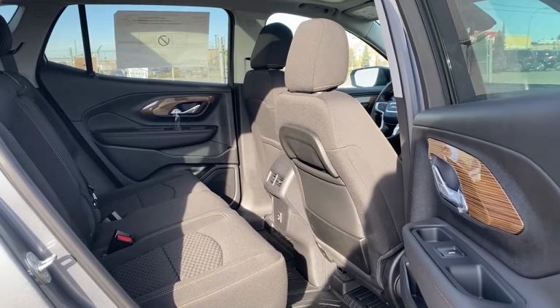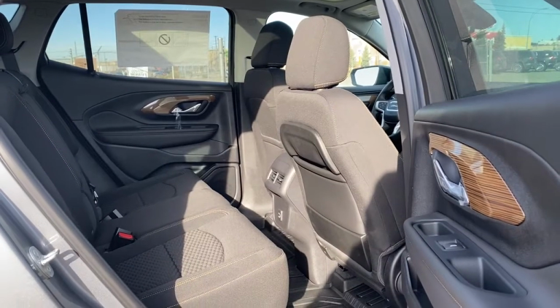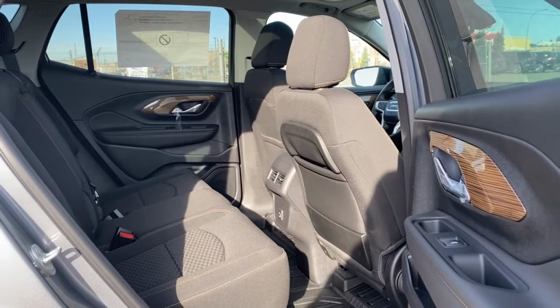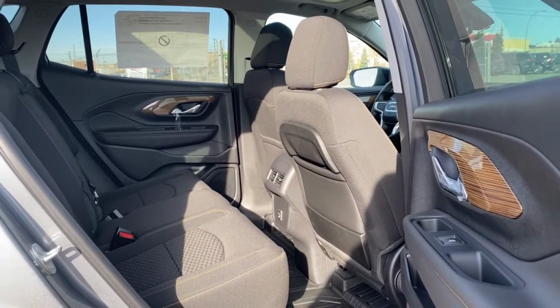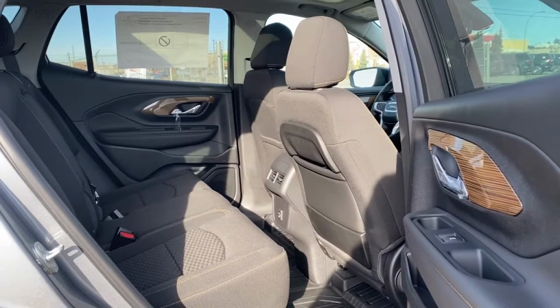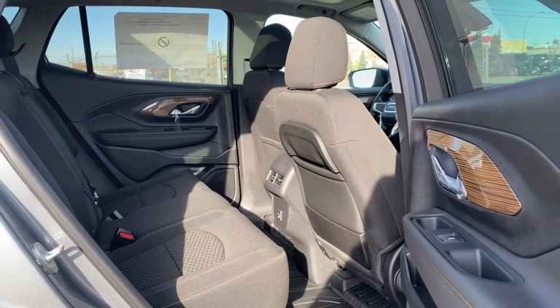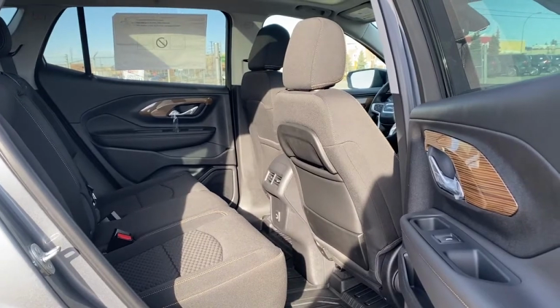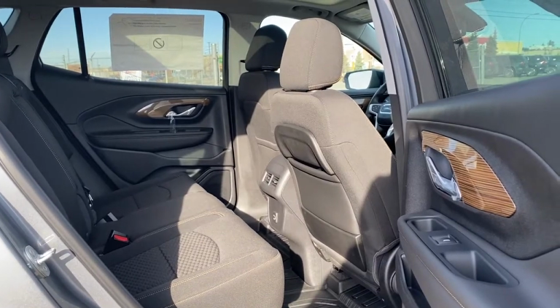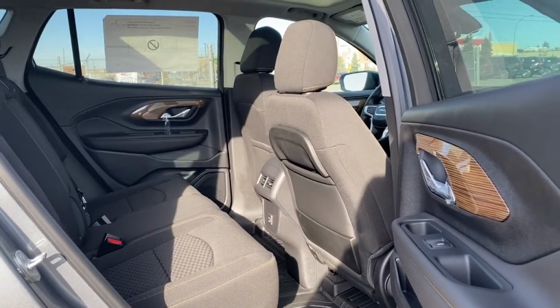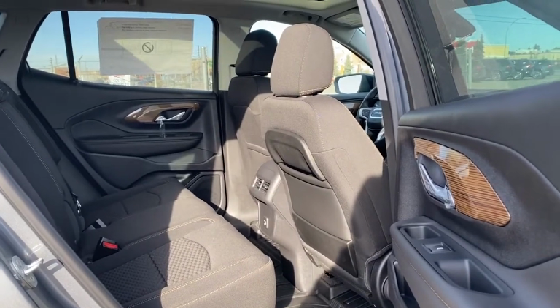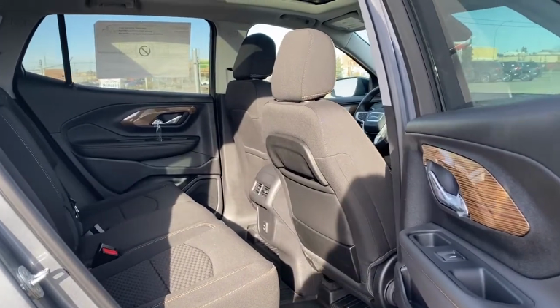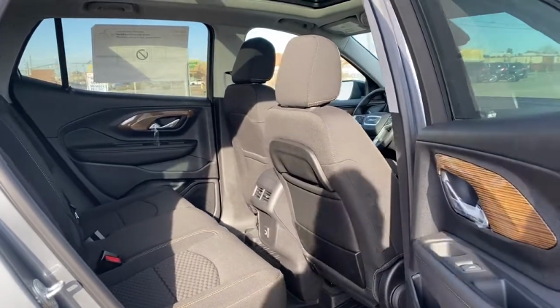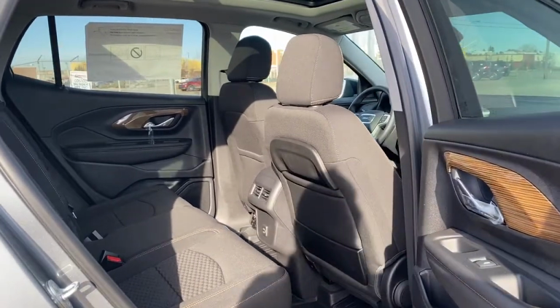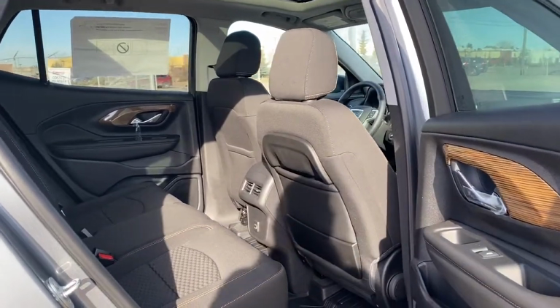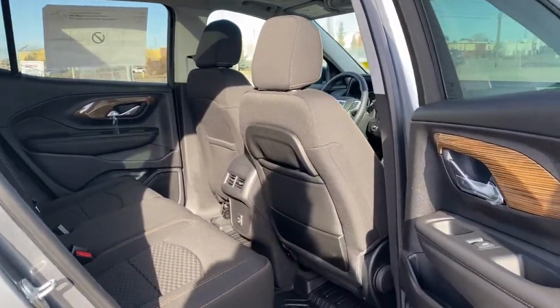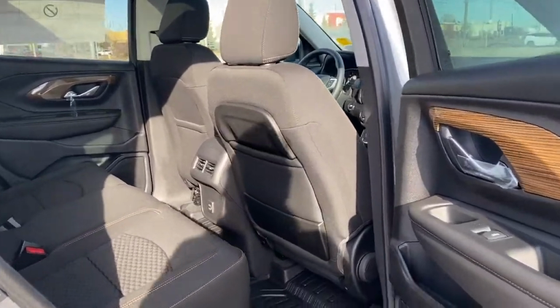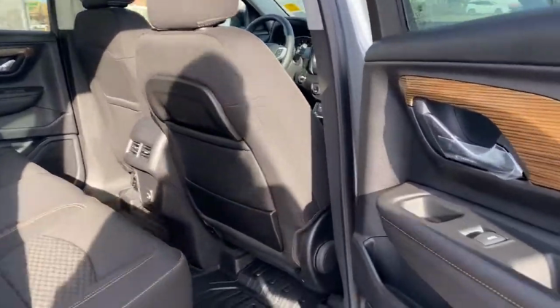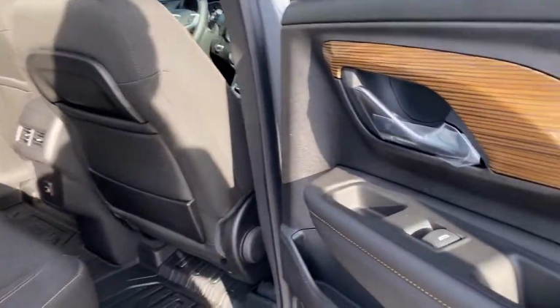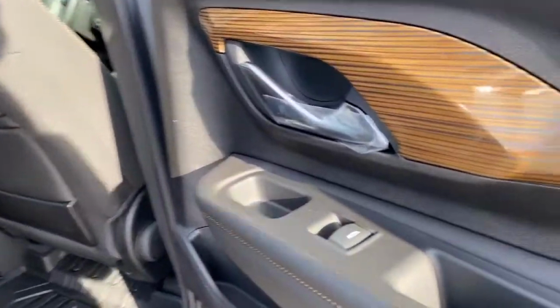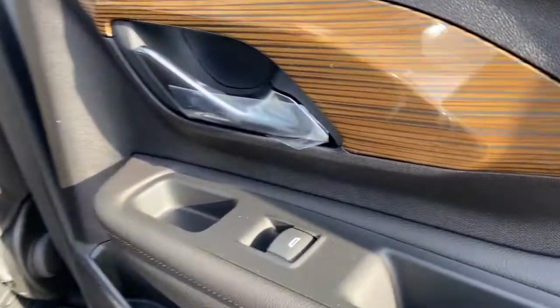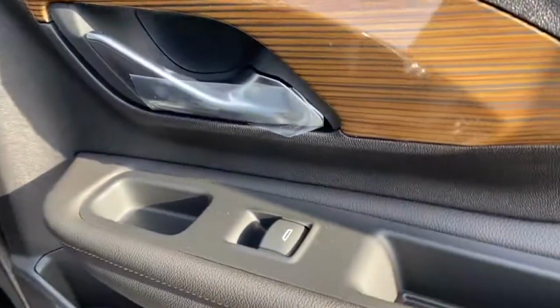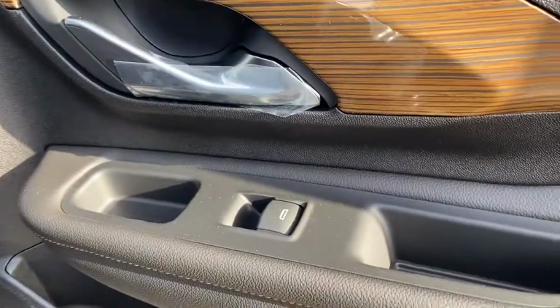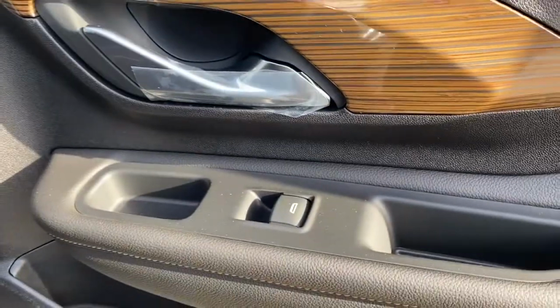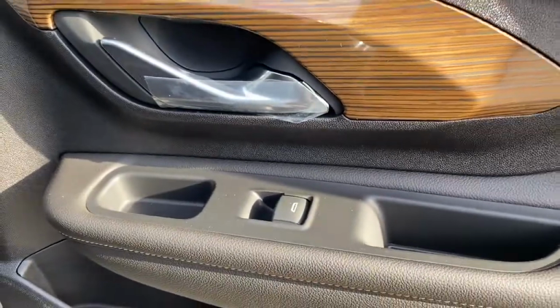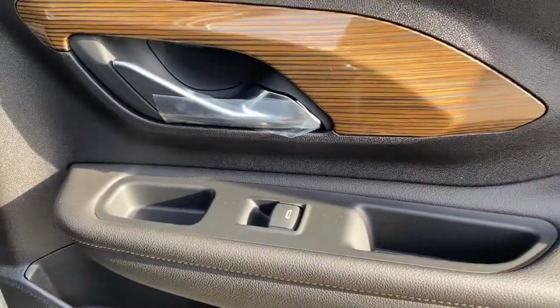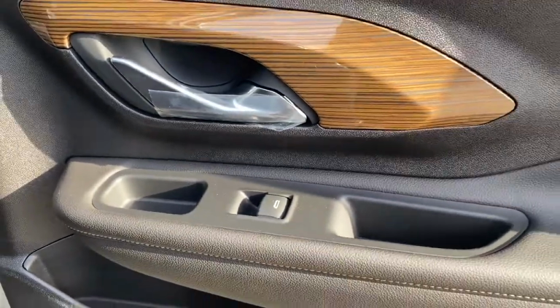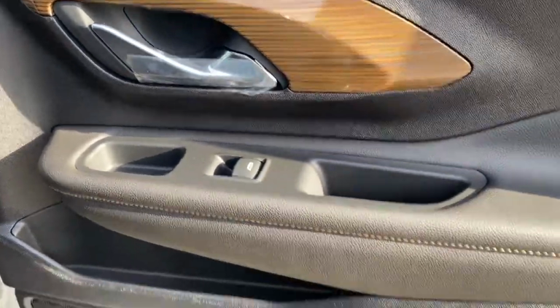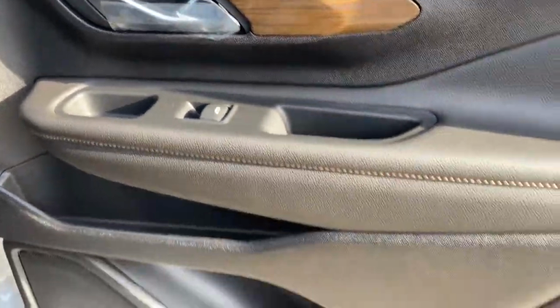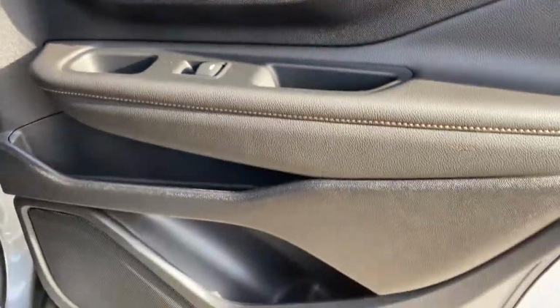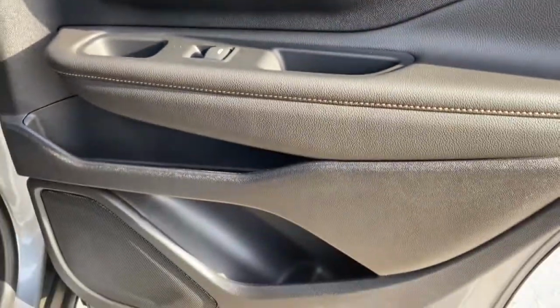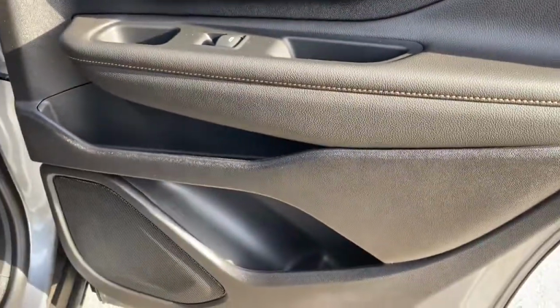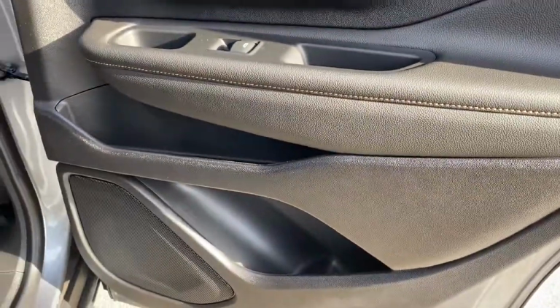Last, we'll take a look inside the back of this five-passenger crossover. The passenger door has power windows, that woodgrain trim, and some door storage.